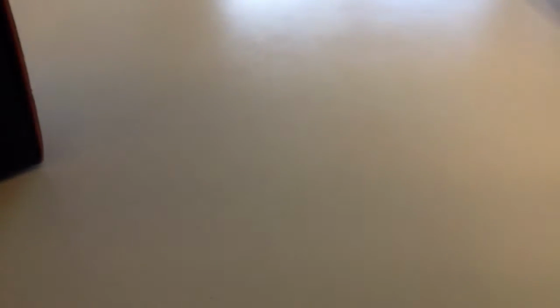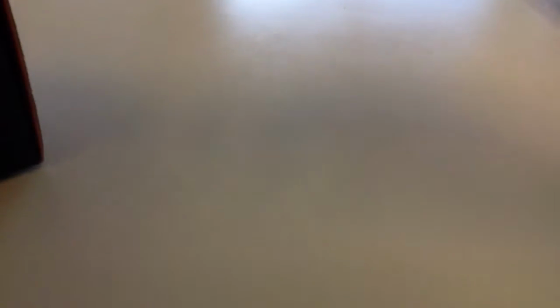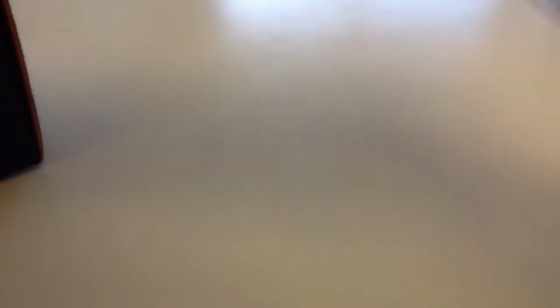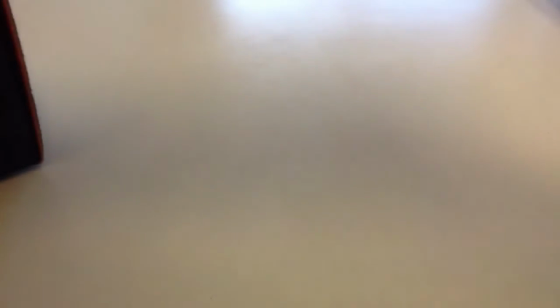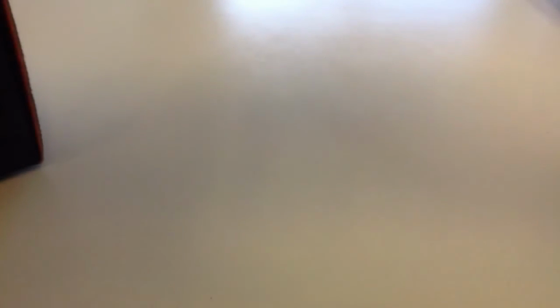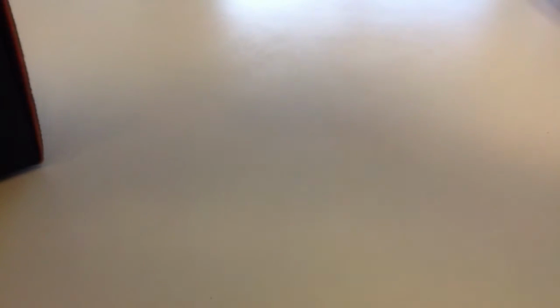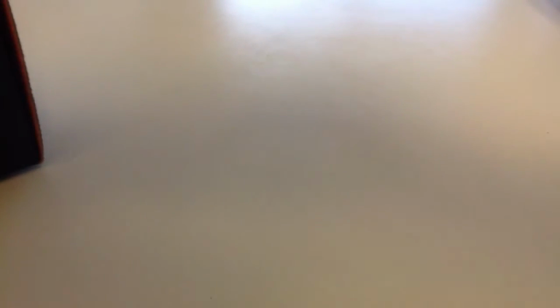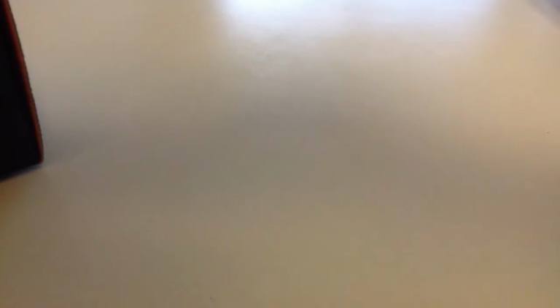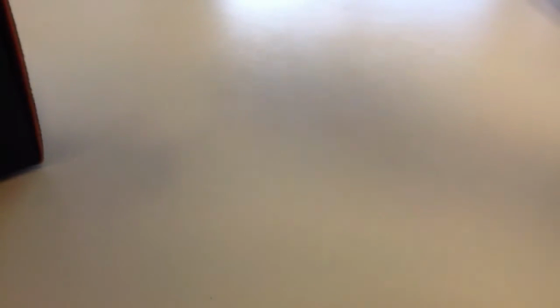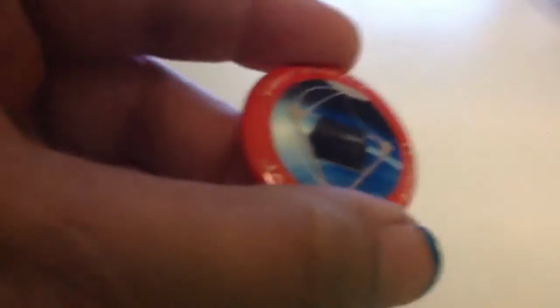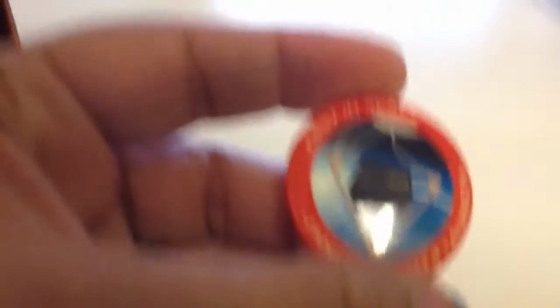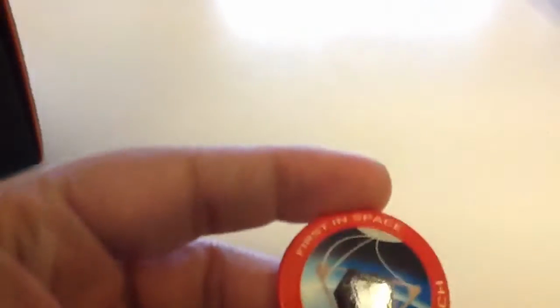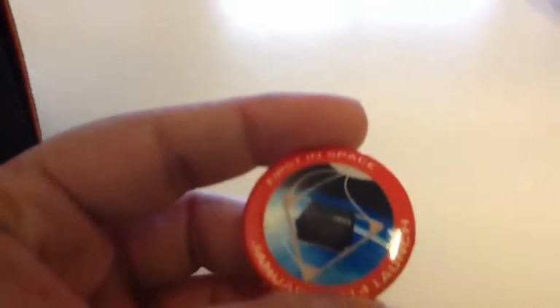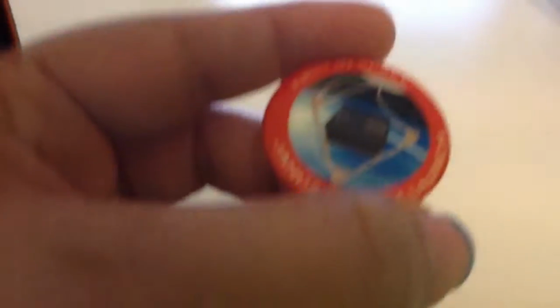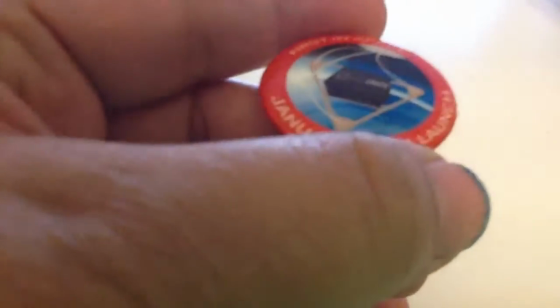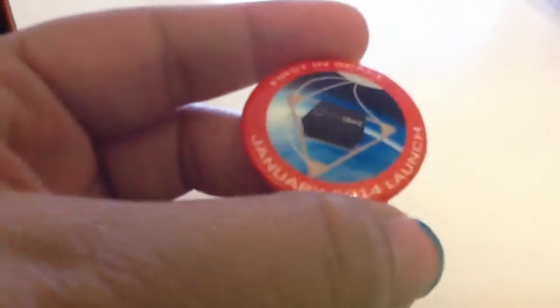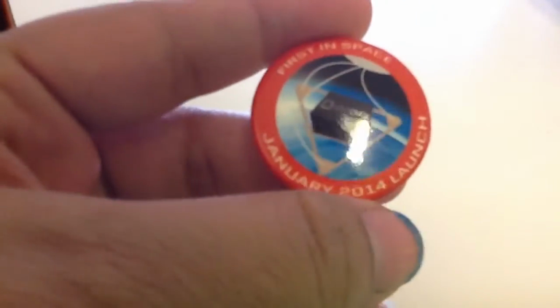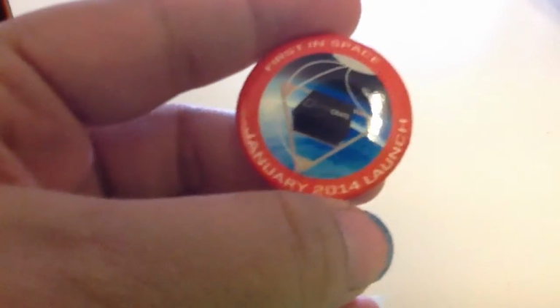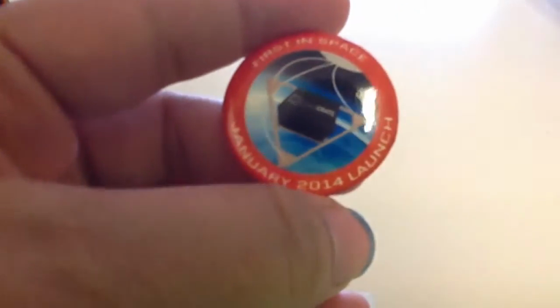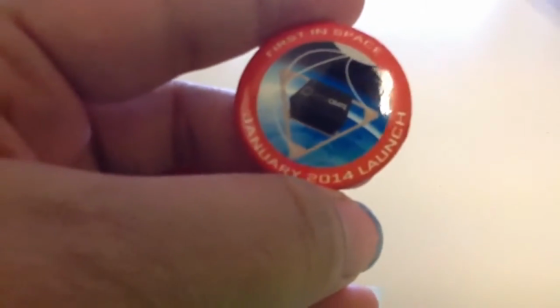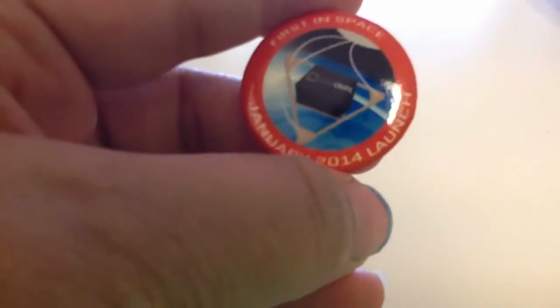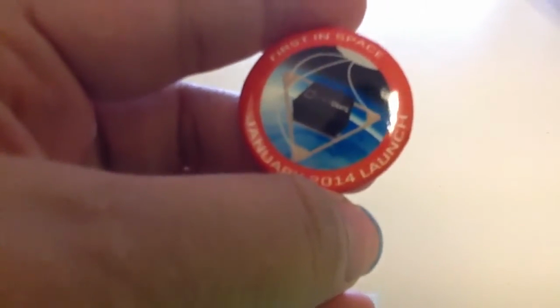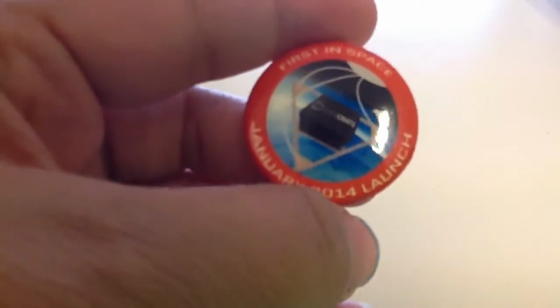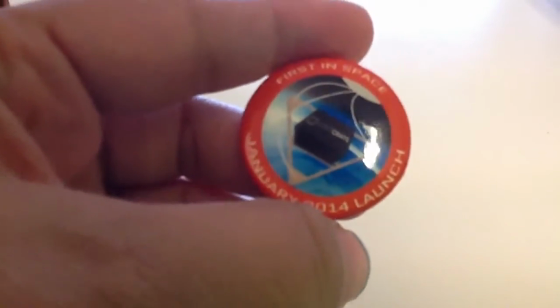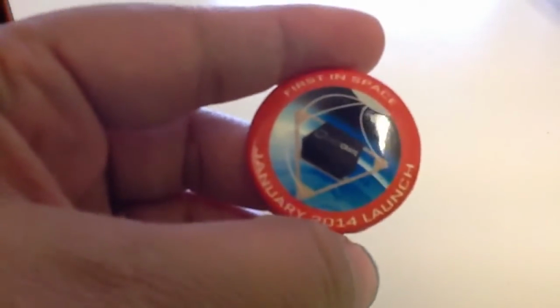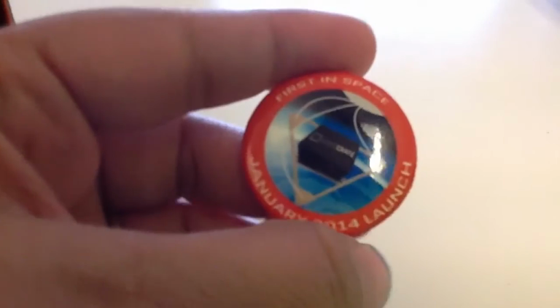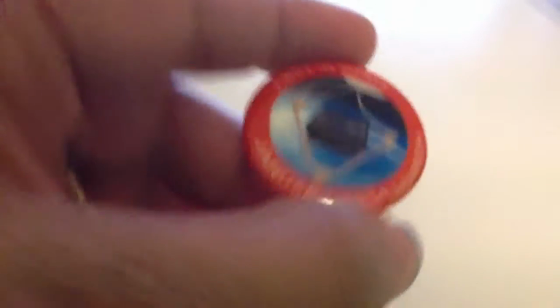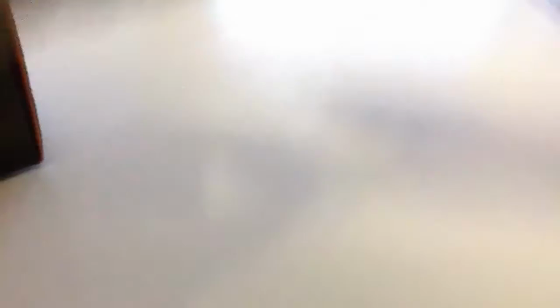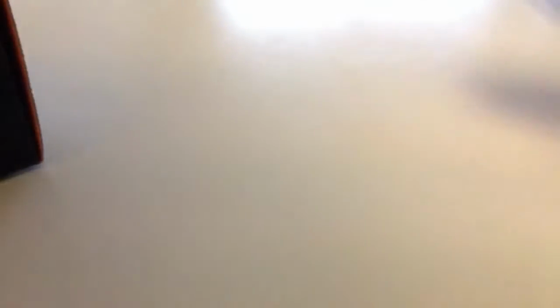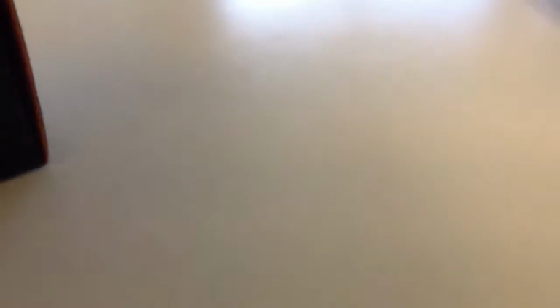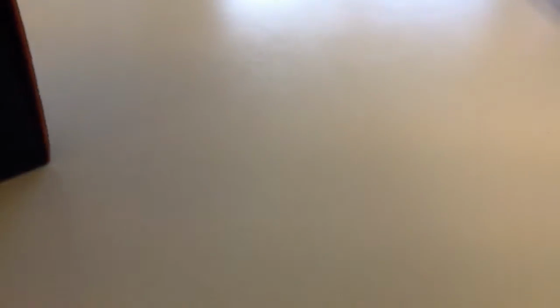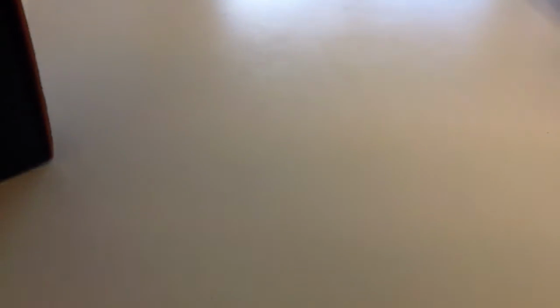You also get a First in Space button — this is a January 2004 launch. It's cute. I do have a lot of buttons.